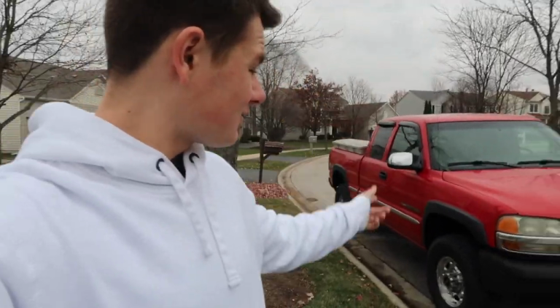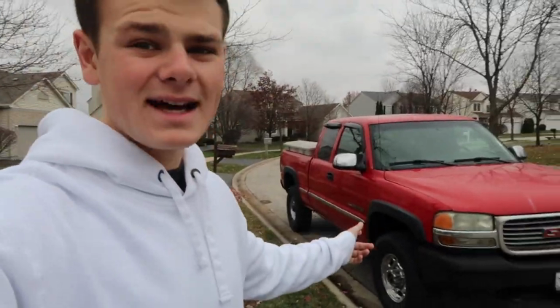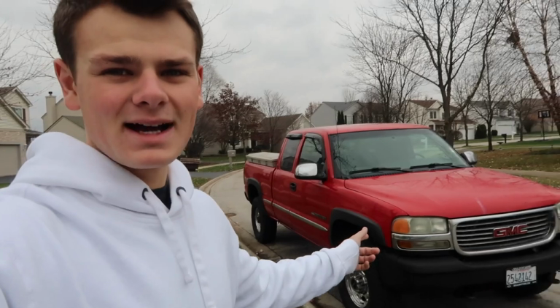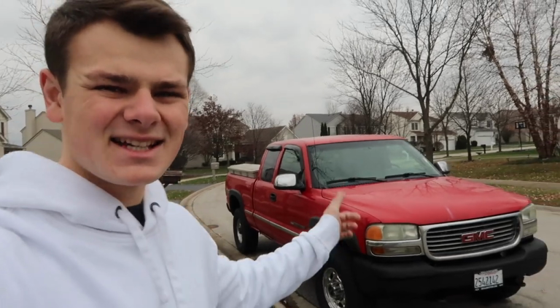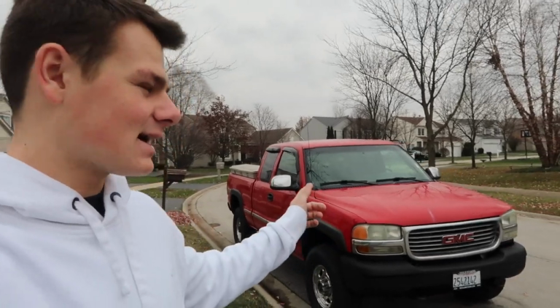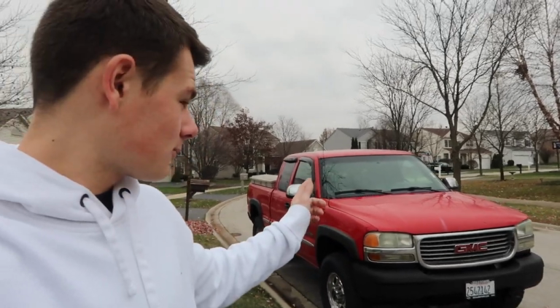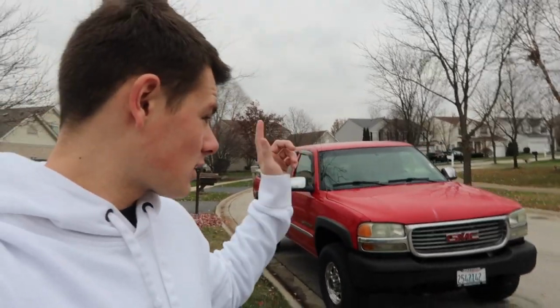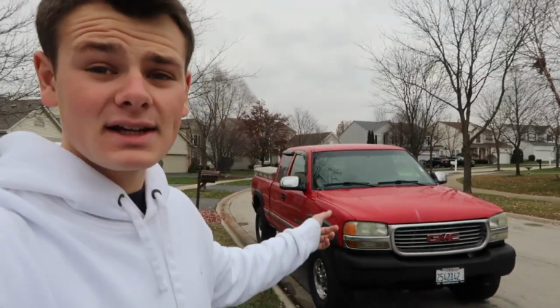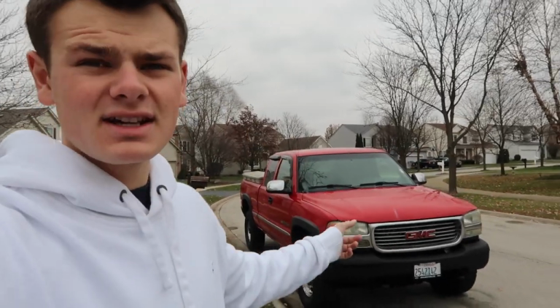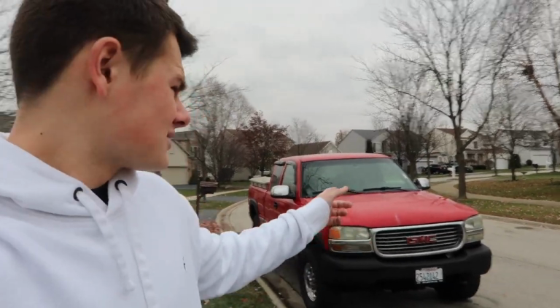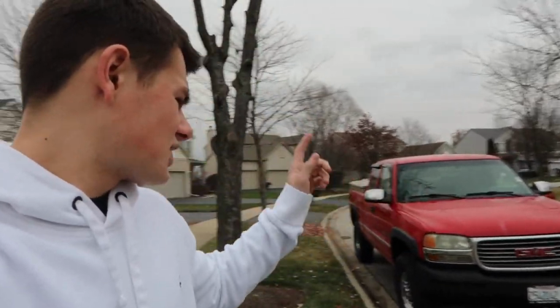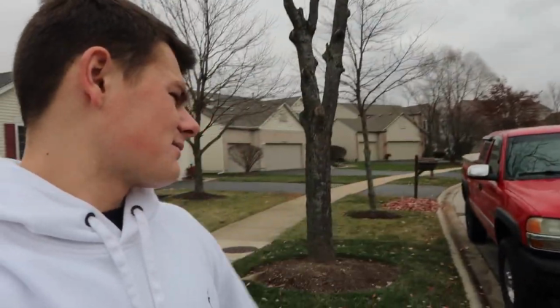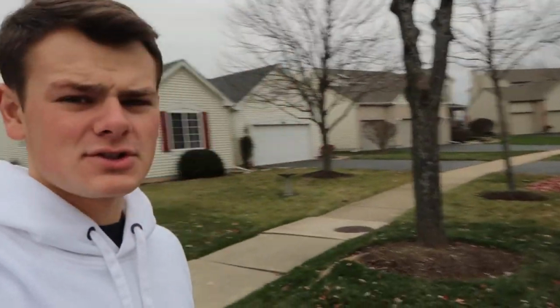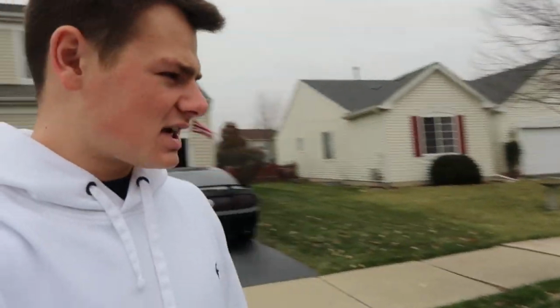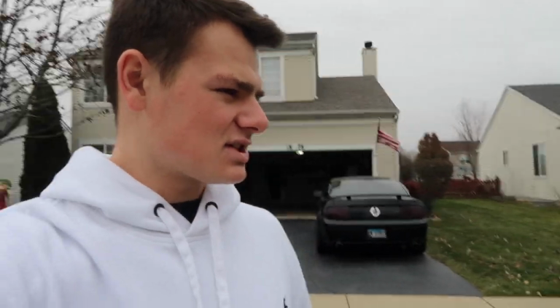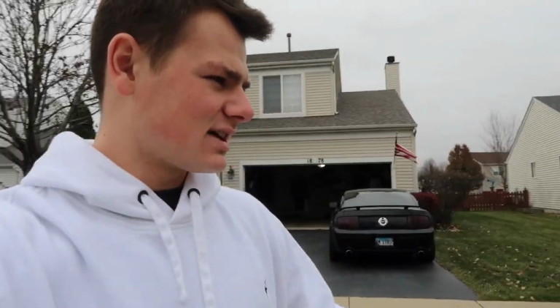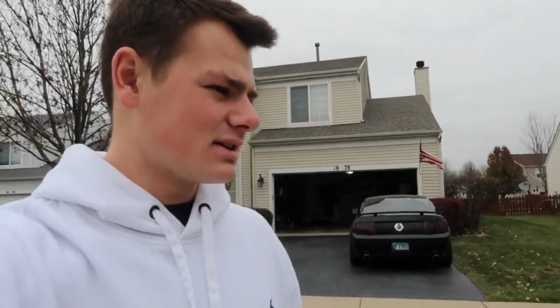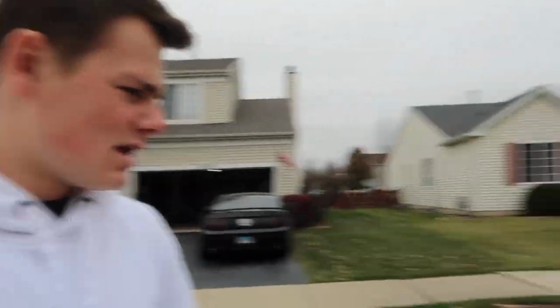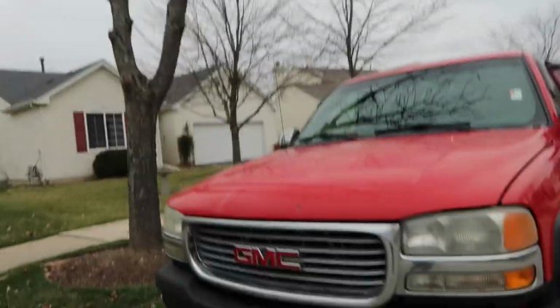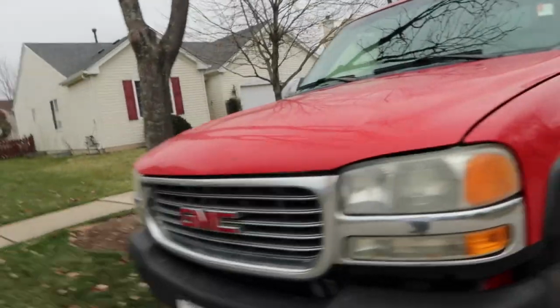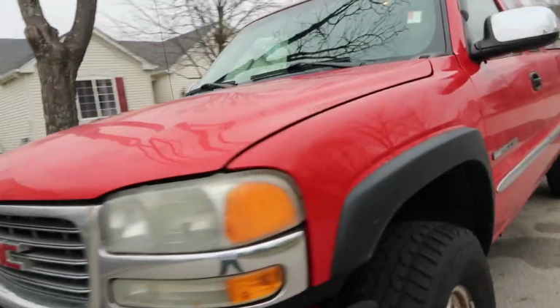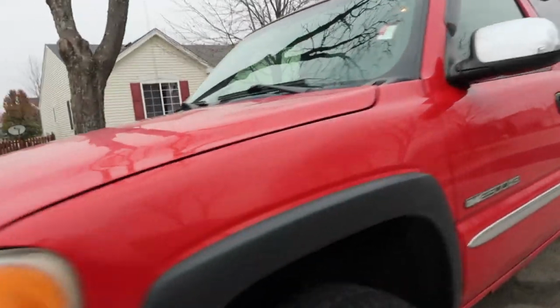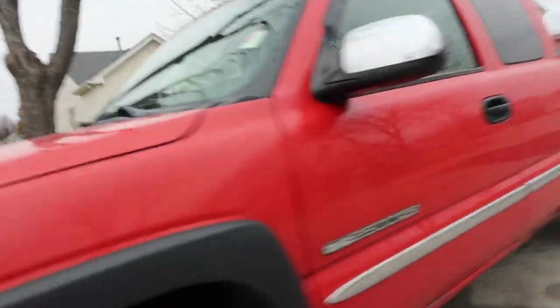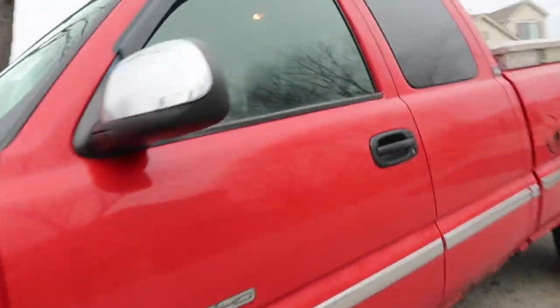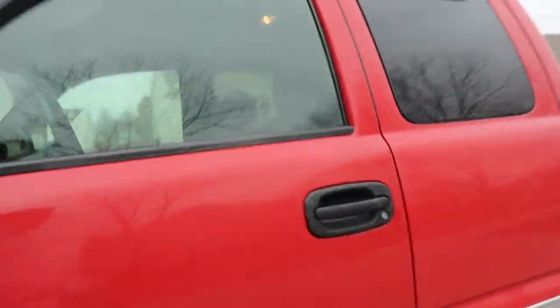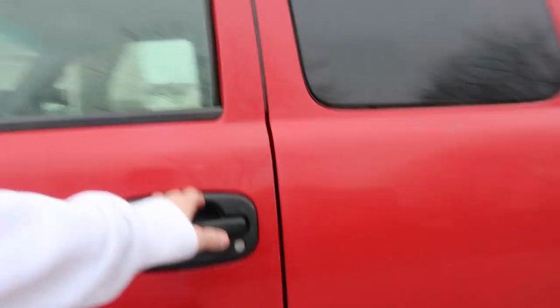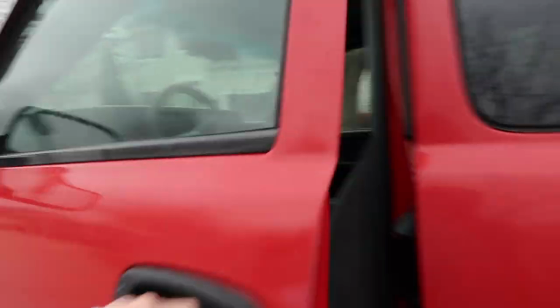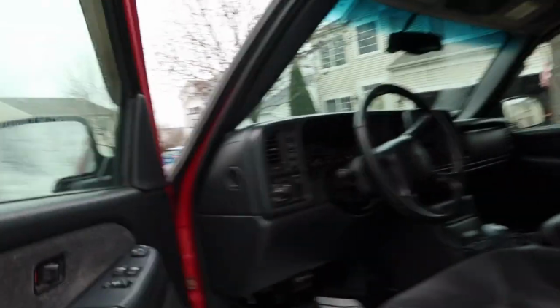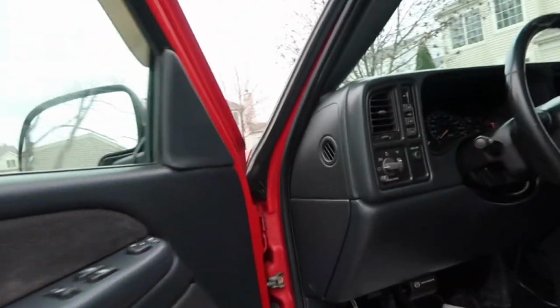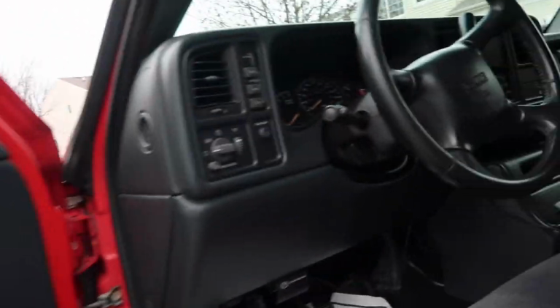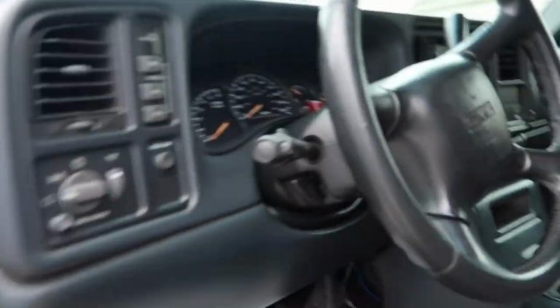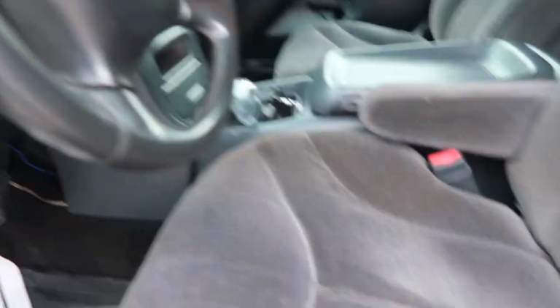02 GMC Sierra 2500 HD, 254,000 miles. I turned that coming home from where I bought it yesterday, so basically she ain't even ready for her first oil change yet. She's still like brand new. It does have cloth interior. Interior is actually, I can't lie, interior is pretty mint.